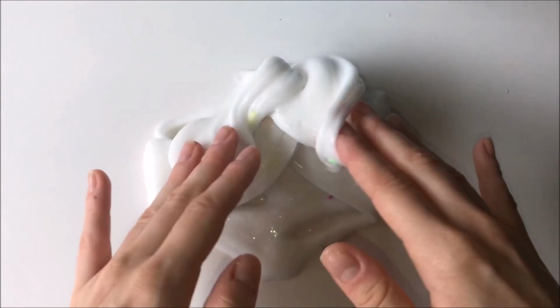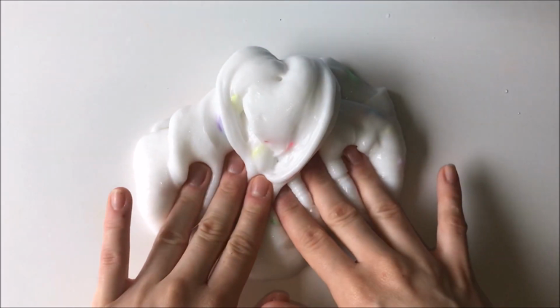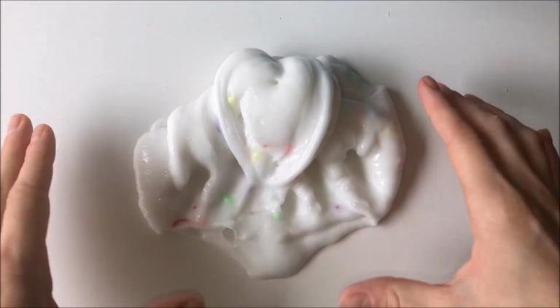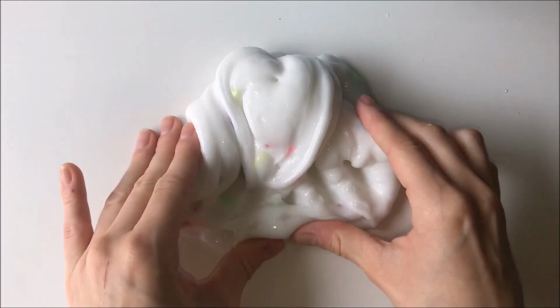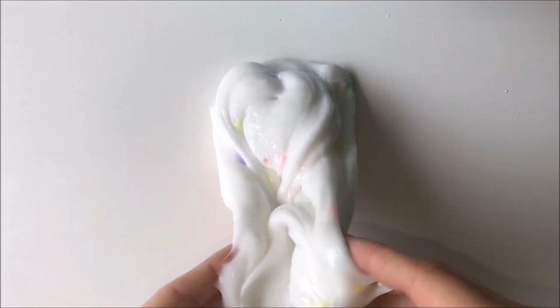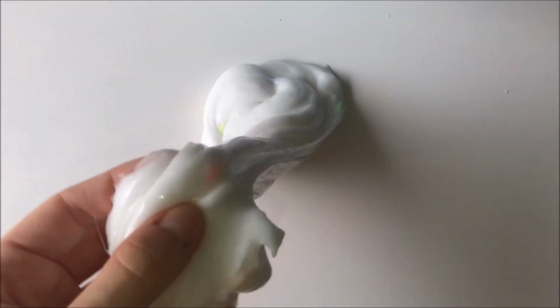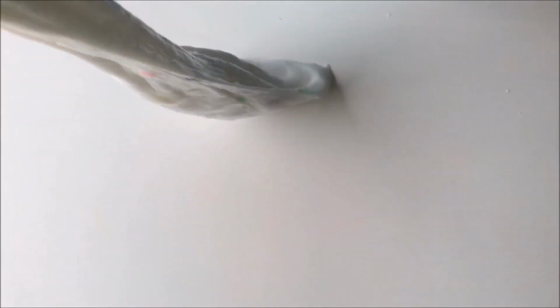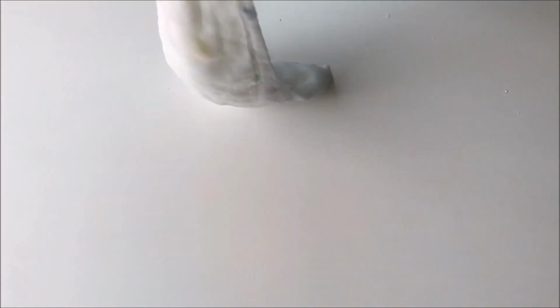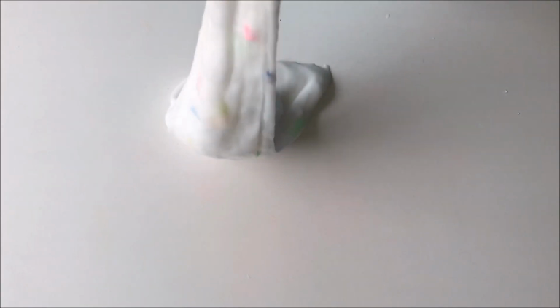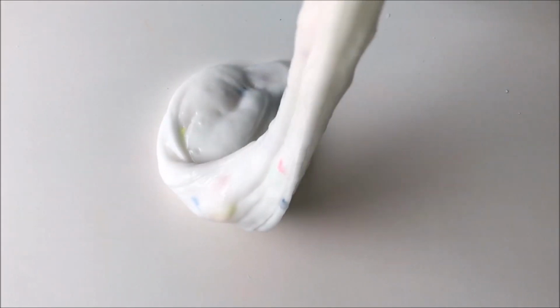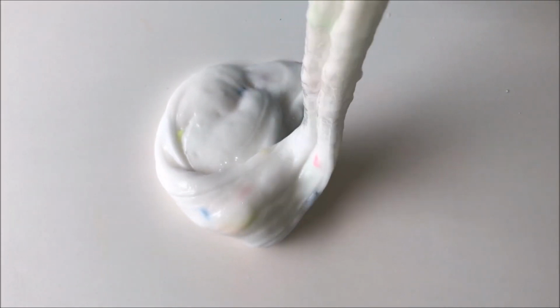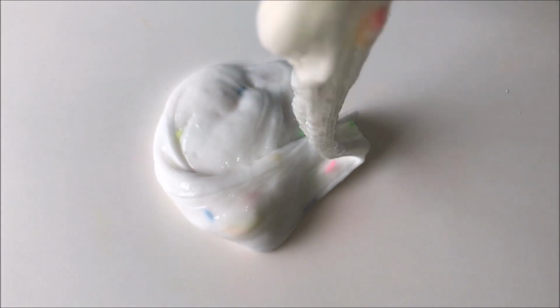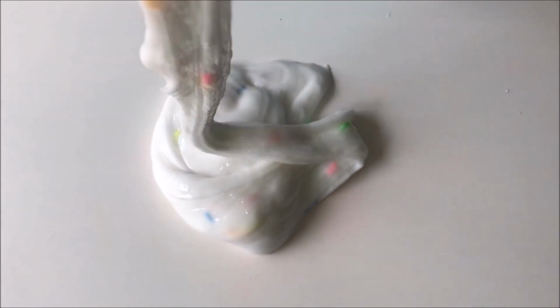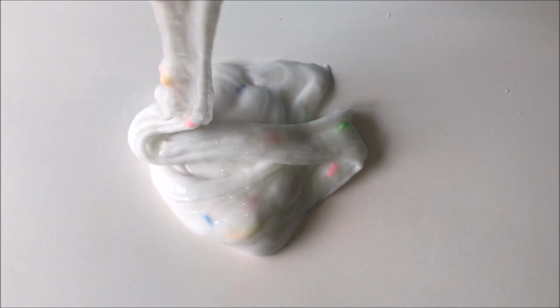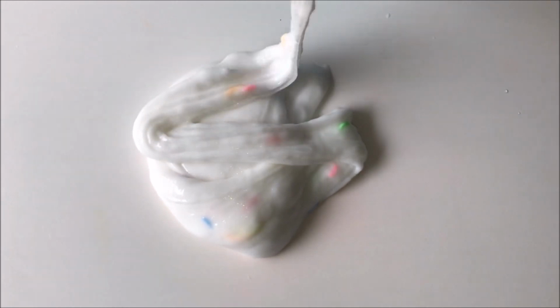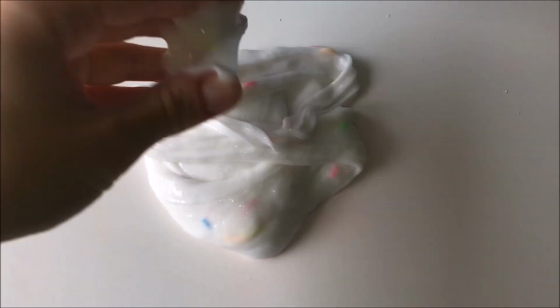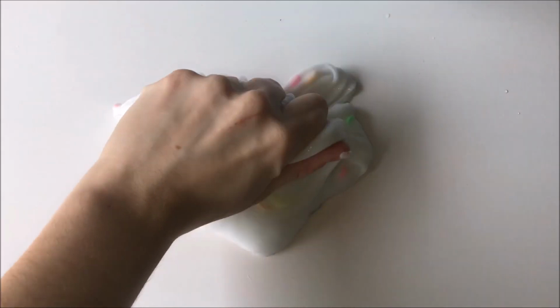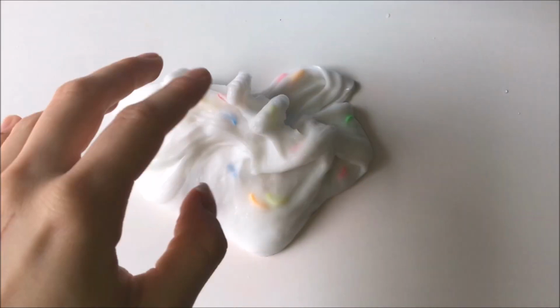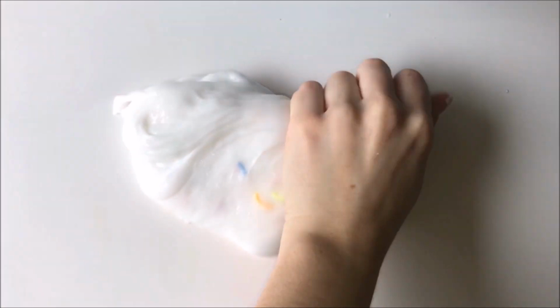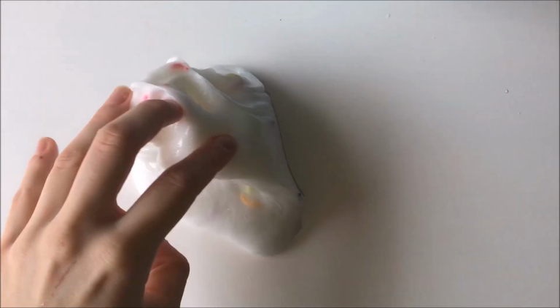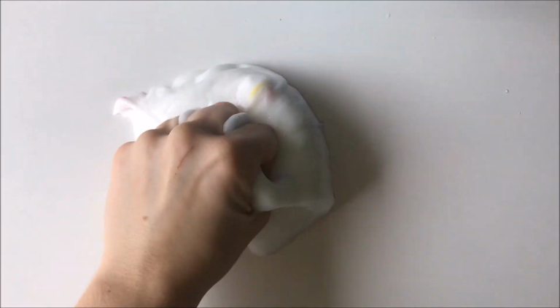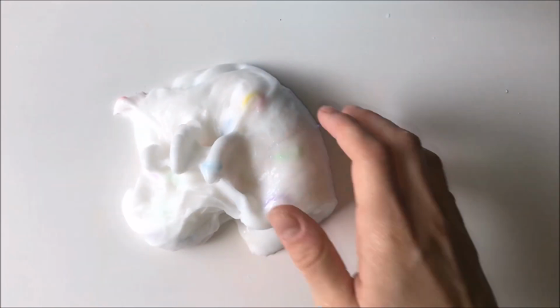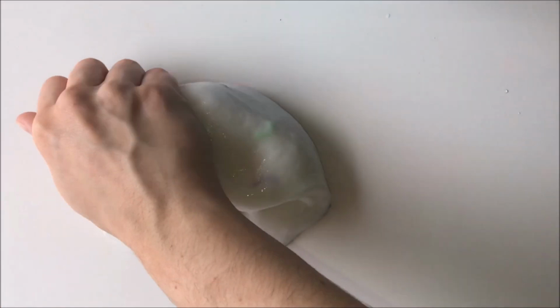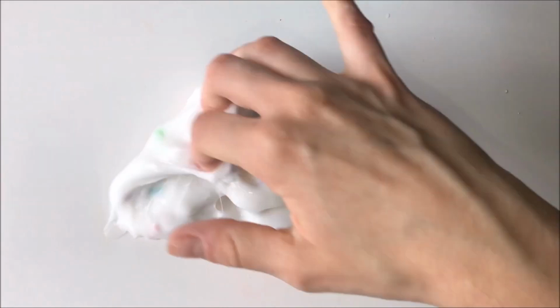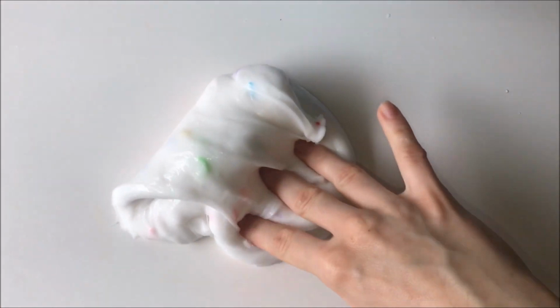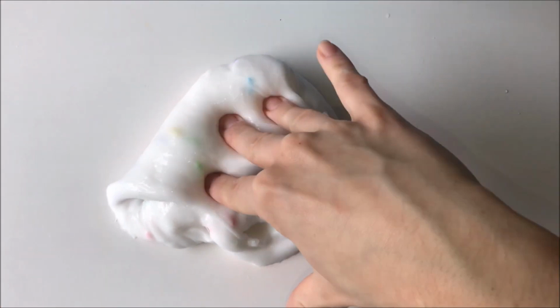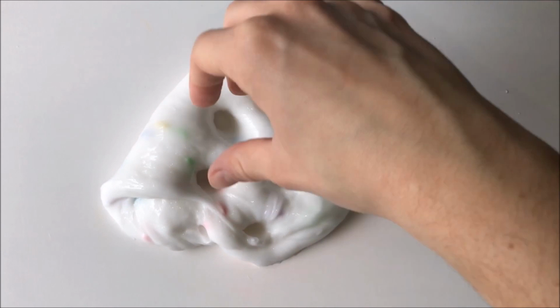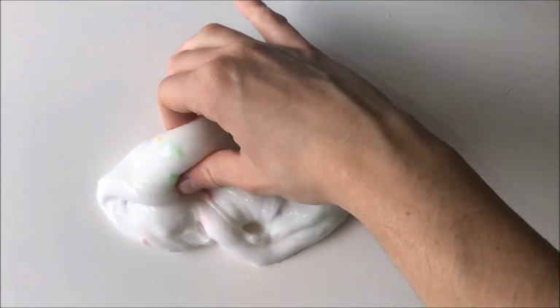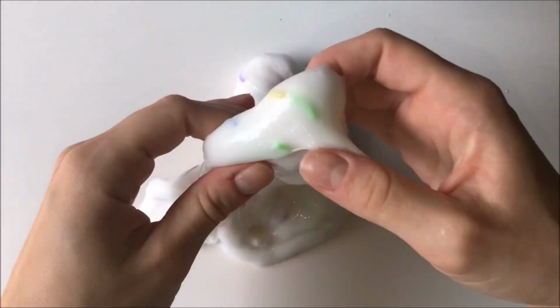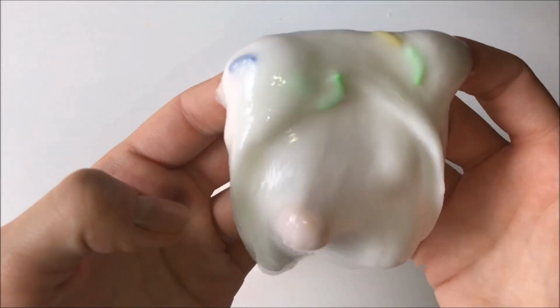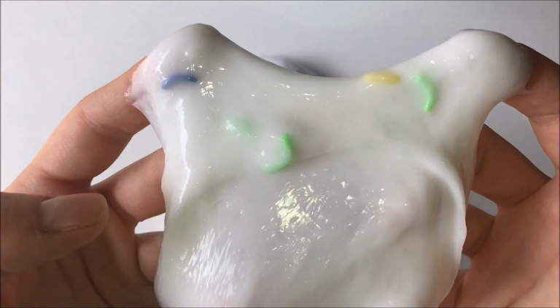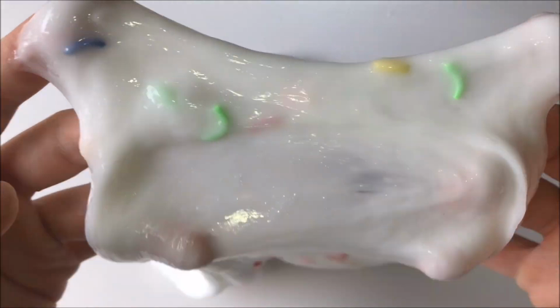I loved reviewing all of these slimes. She definitely has major major talent in making slimes — creating them, naming them and everything — so keep an eye out on her Instagram page. She is definitely someone to look out for.